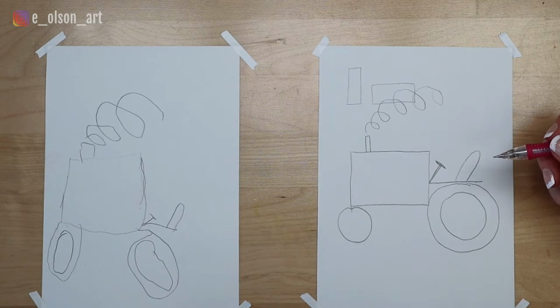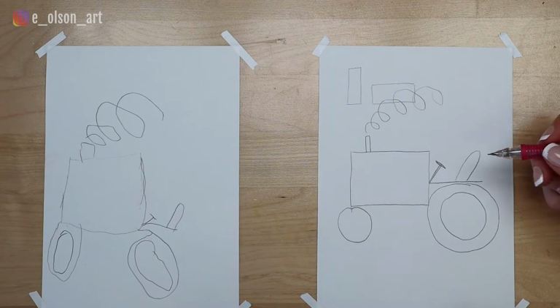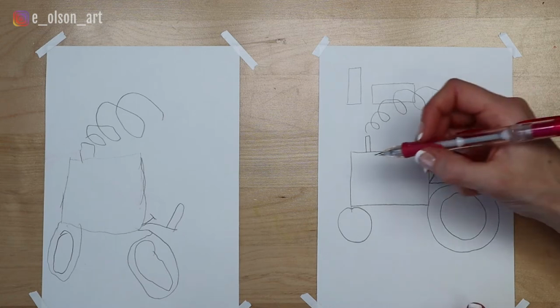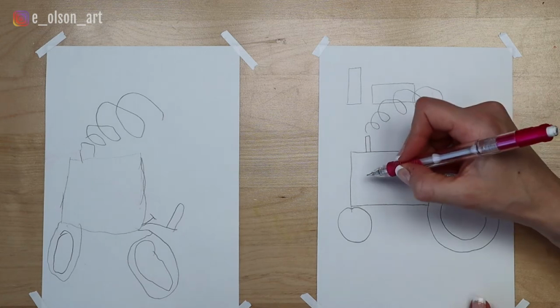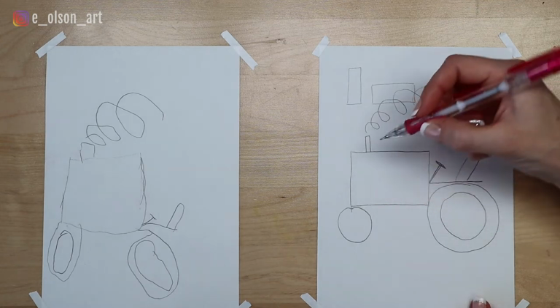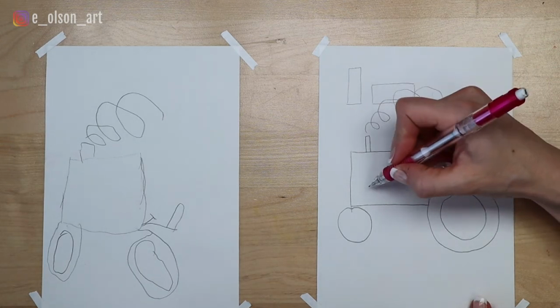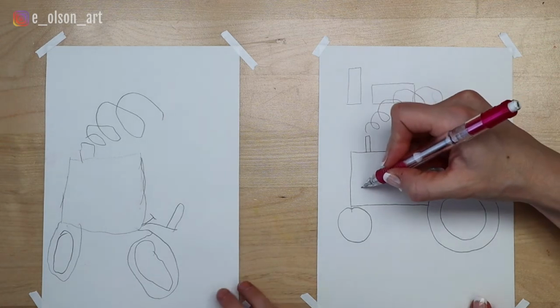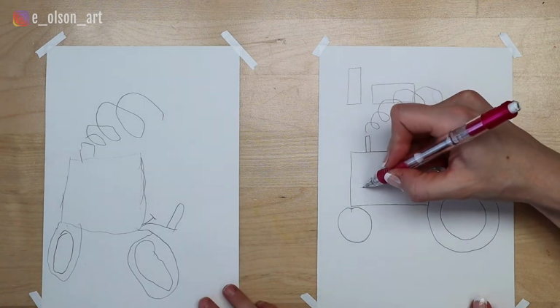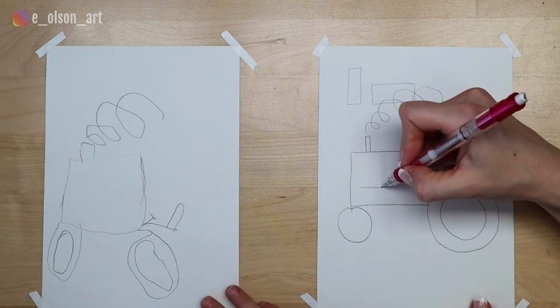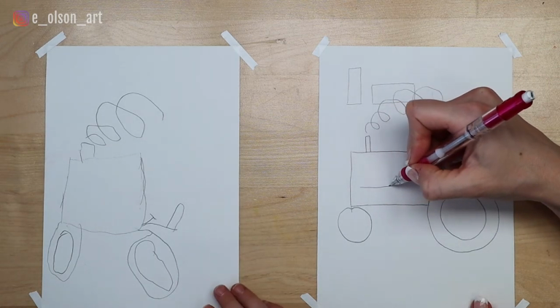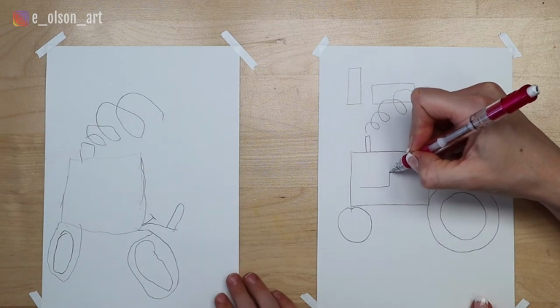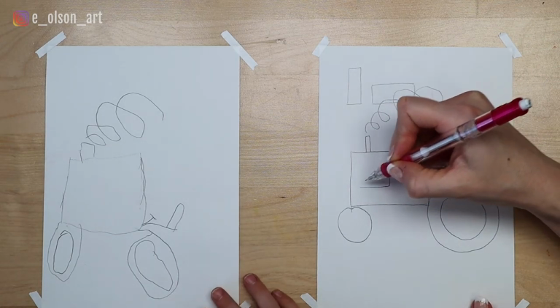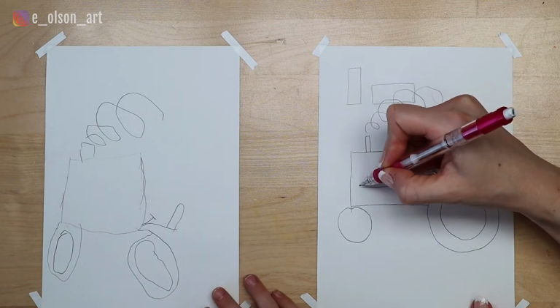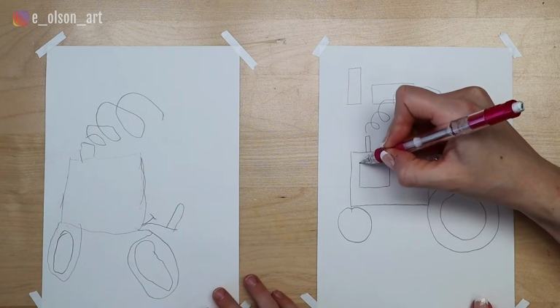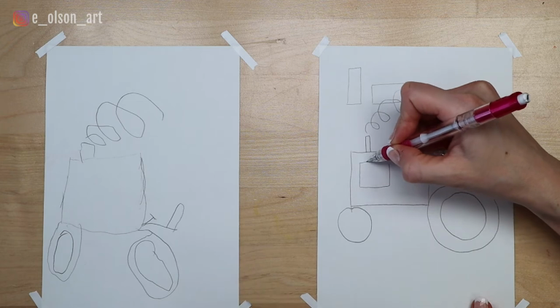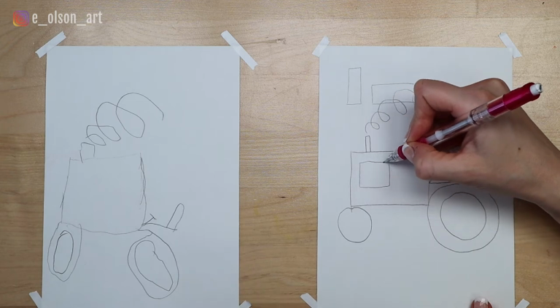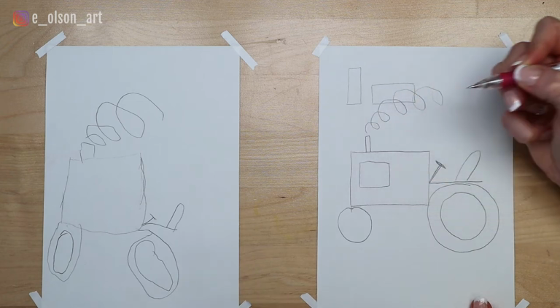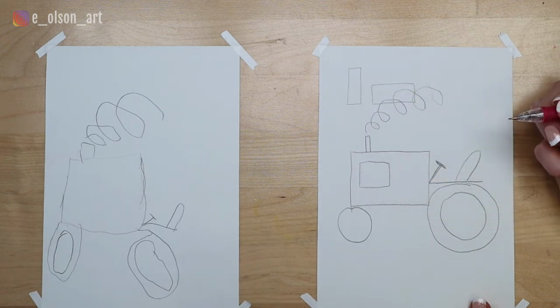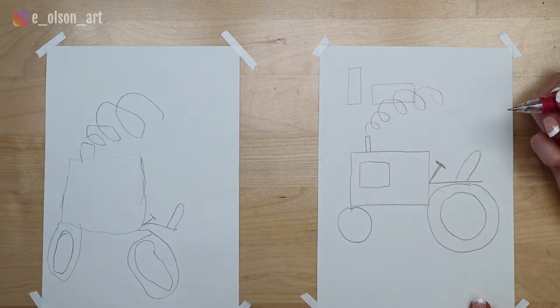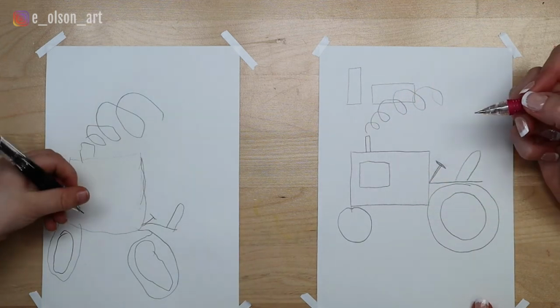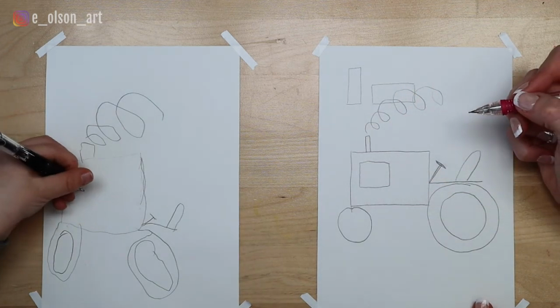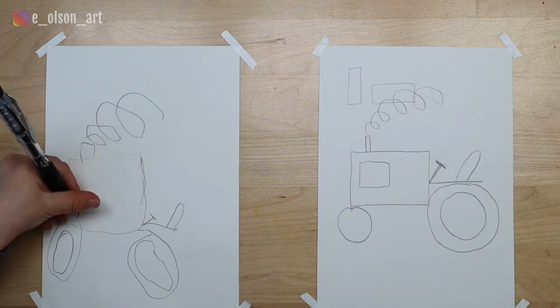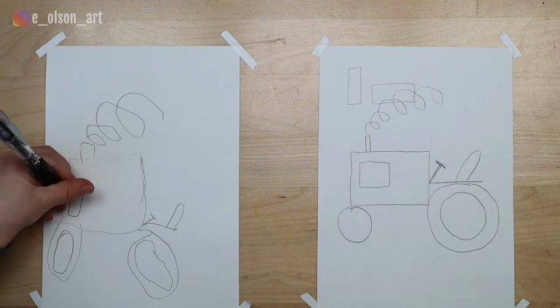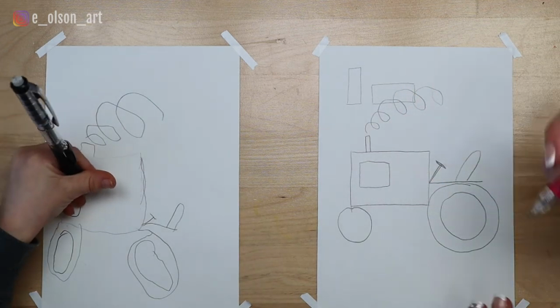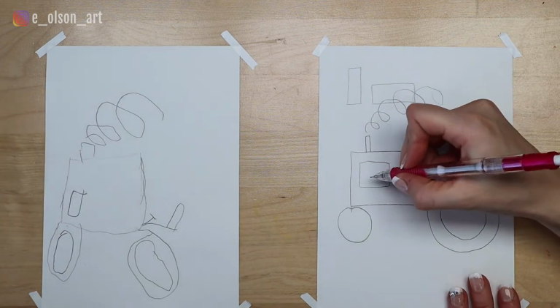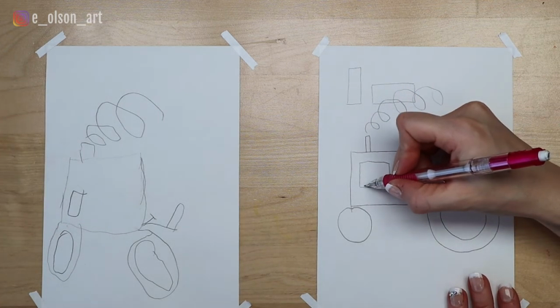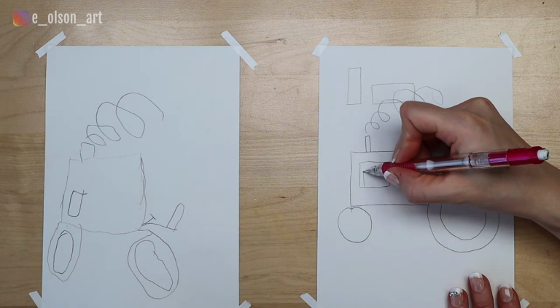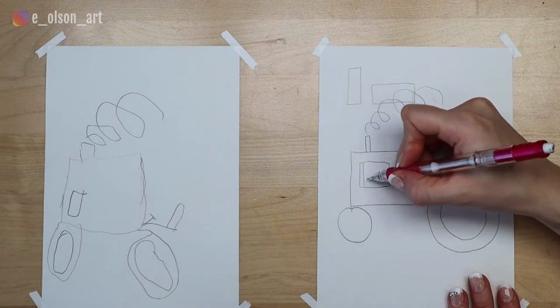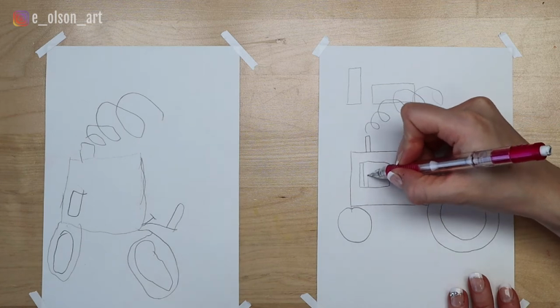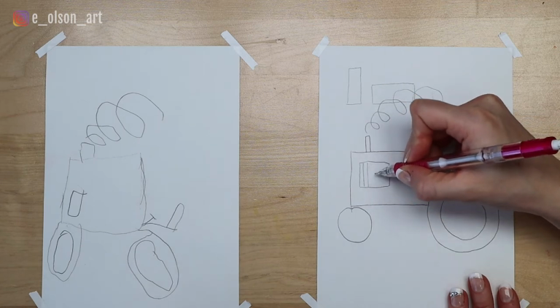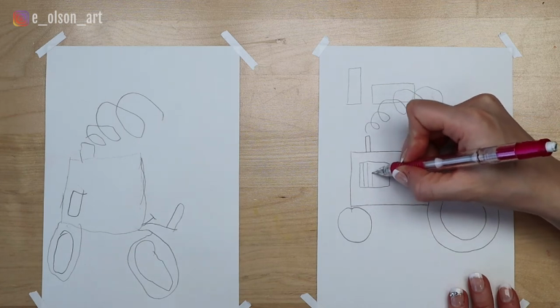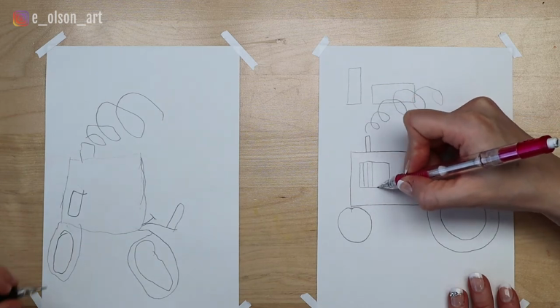The next thing we're going to do is draw a little square inside of our rectangle, and this is going to be the engine on our tractor. Then we'll just draw some straight up-and-down lines inside of there.